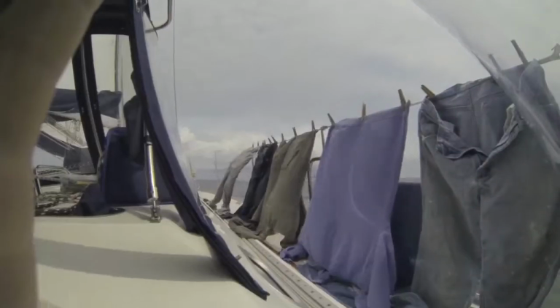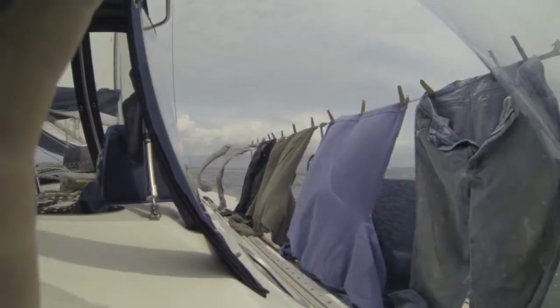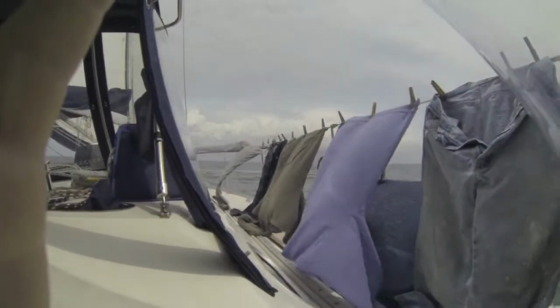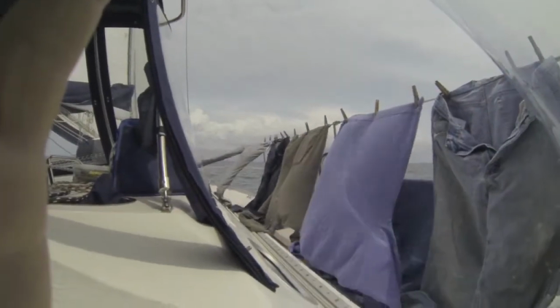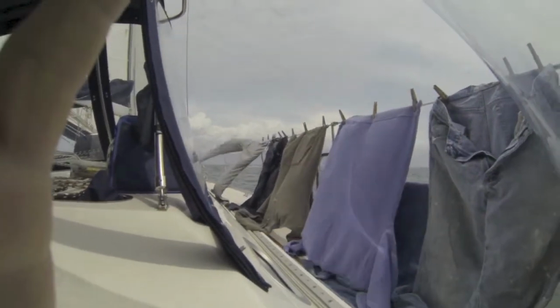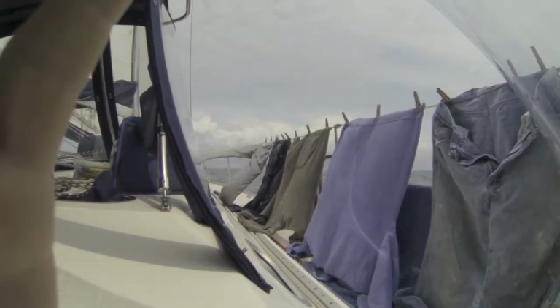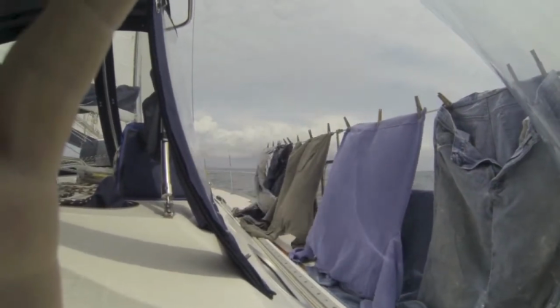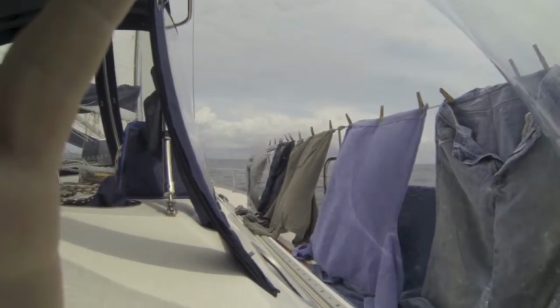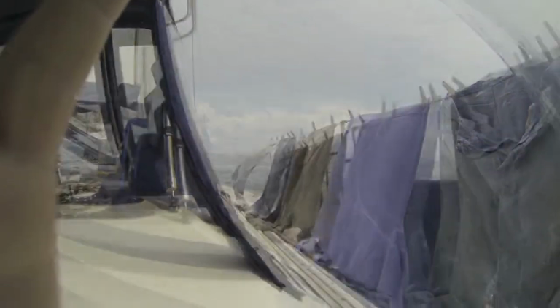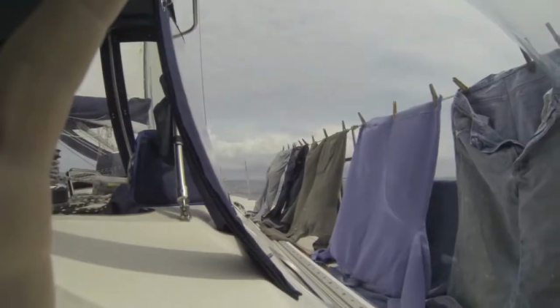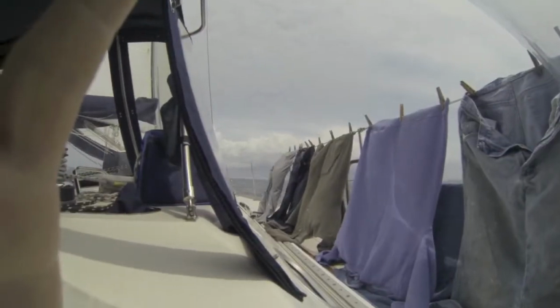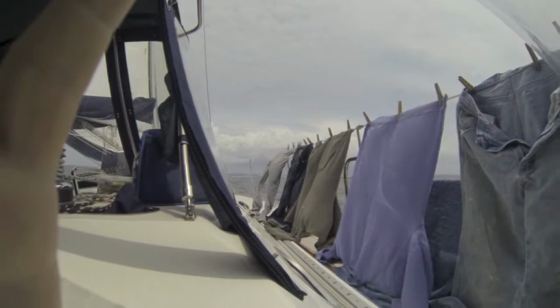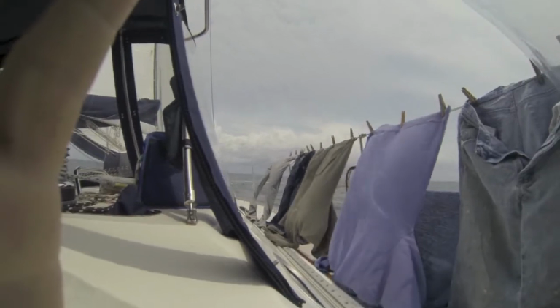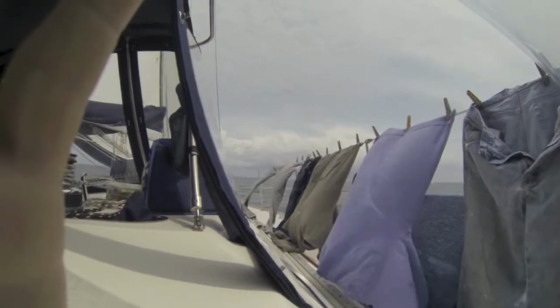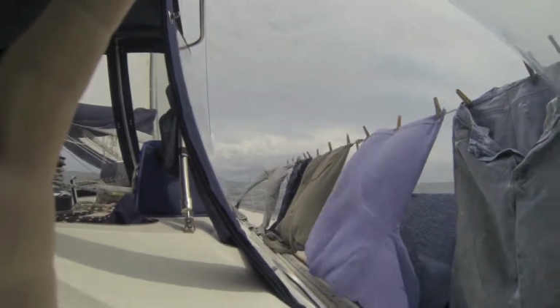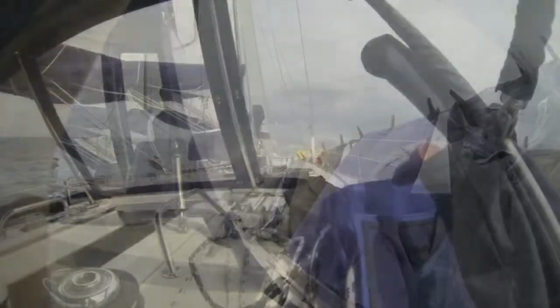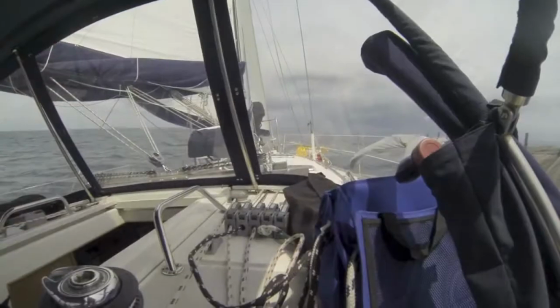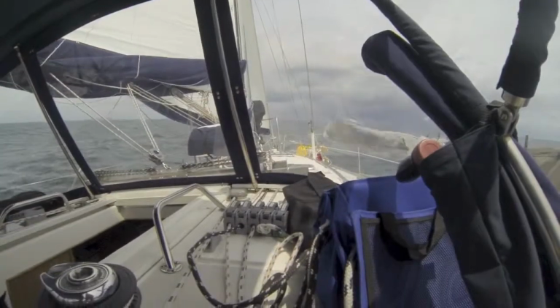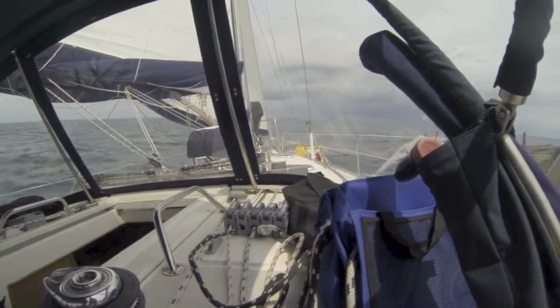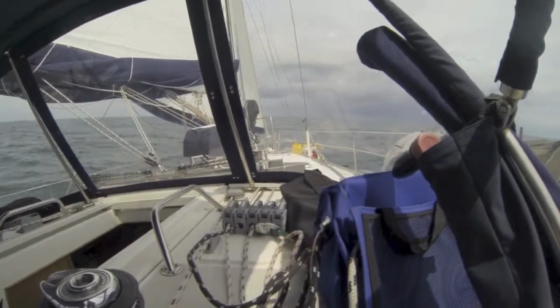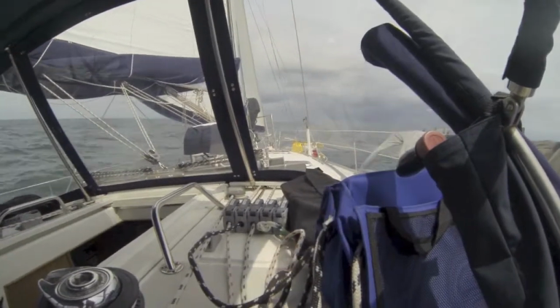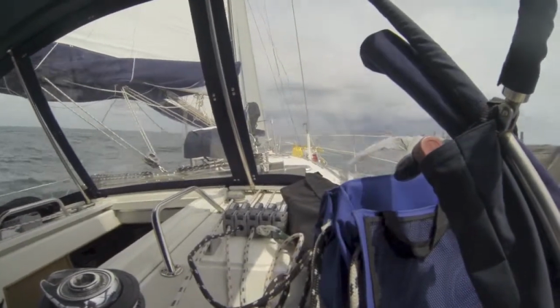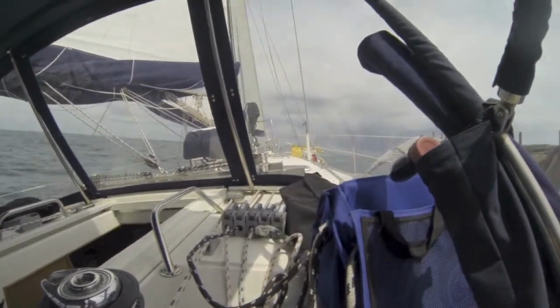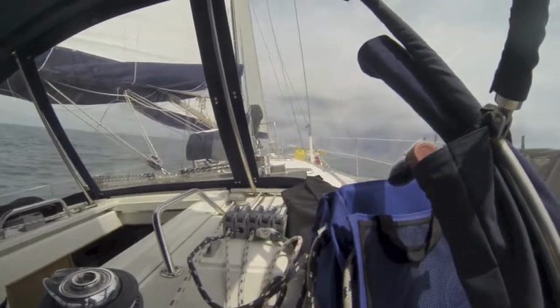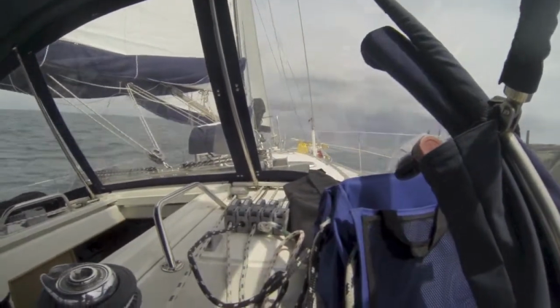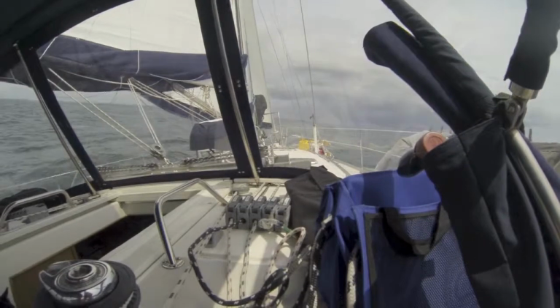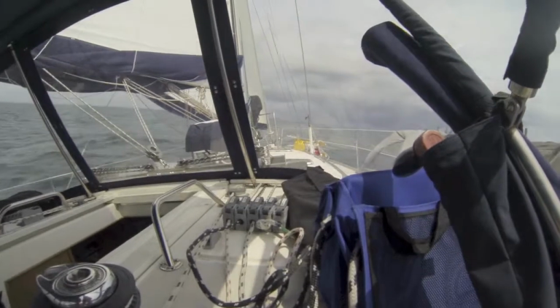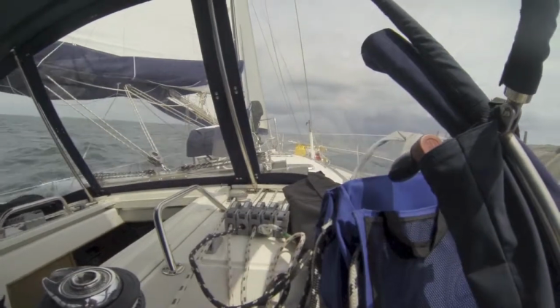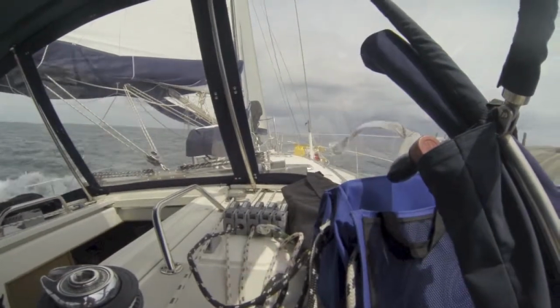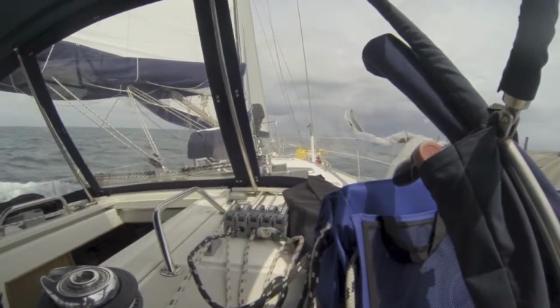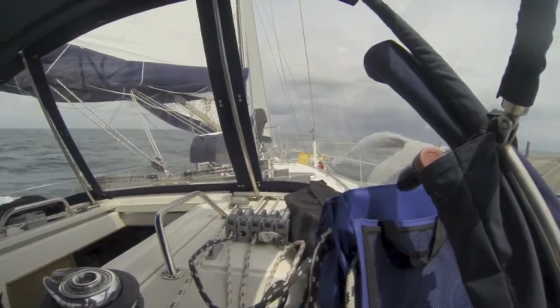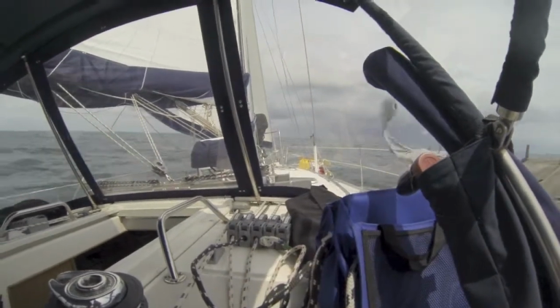Before sail I did two loads of laundry — I'm drying them under sail. We have 13 knots of wind and we're making just a little over 8 knots through the water.